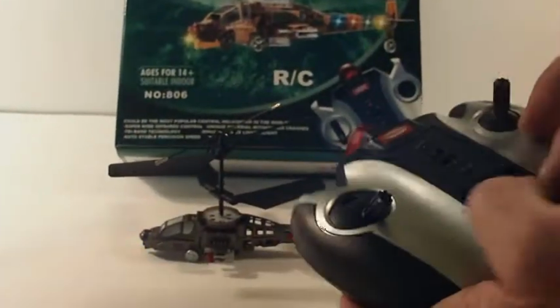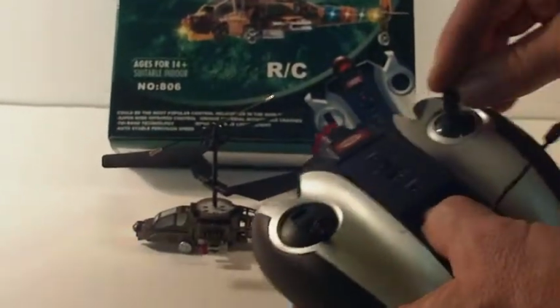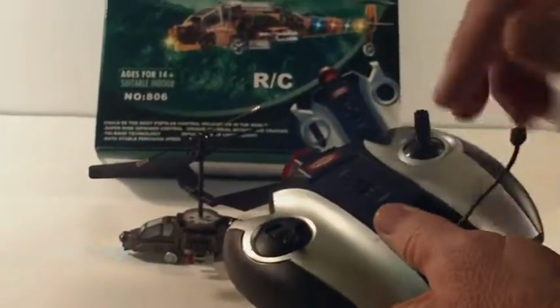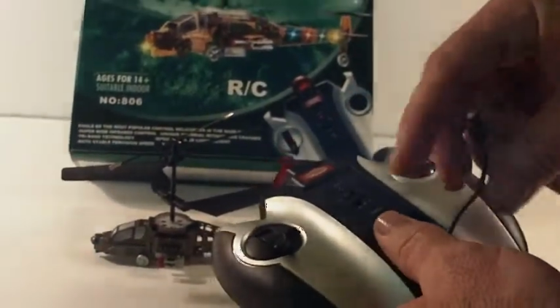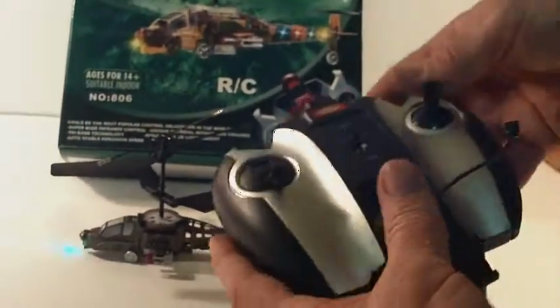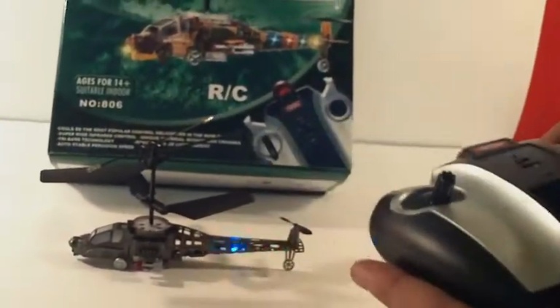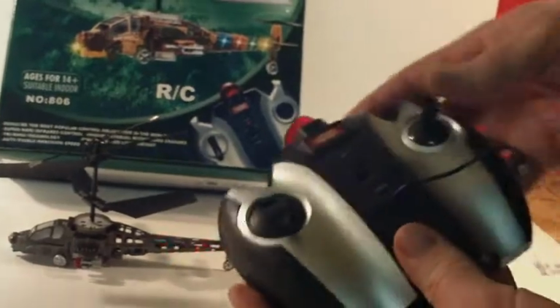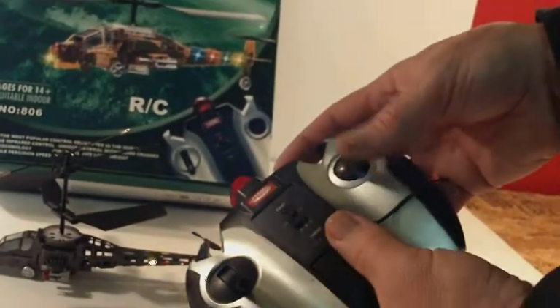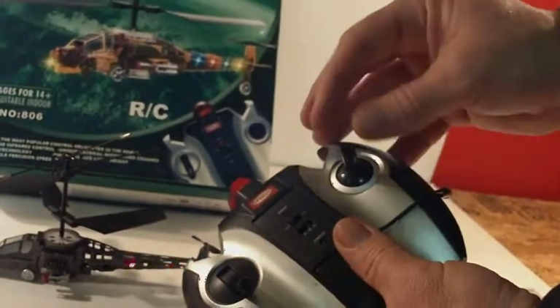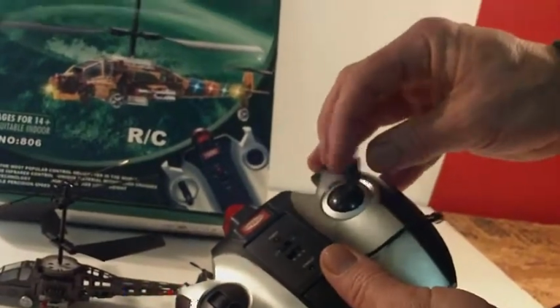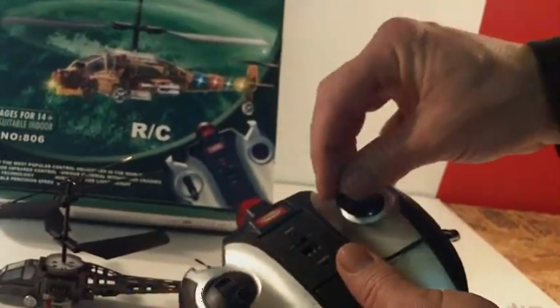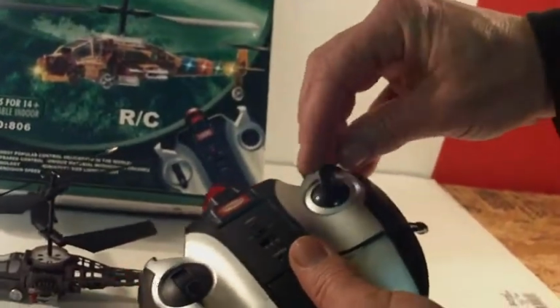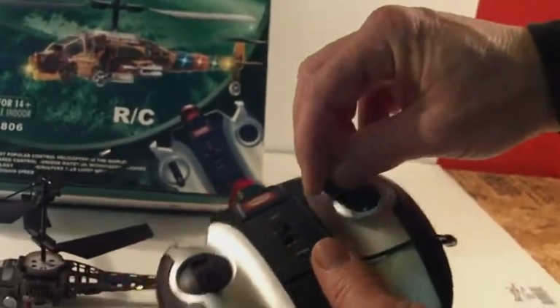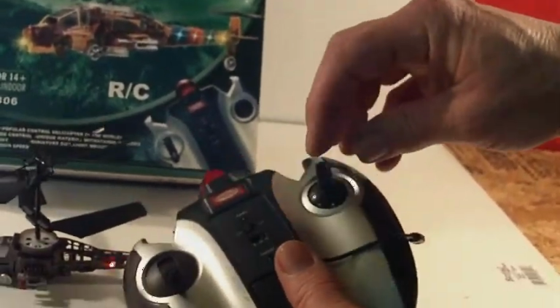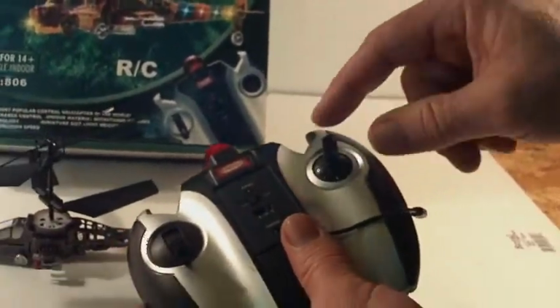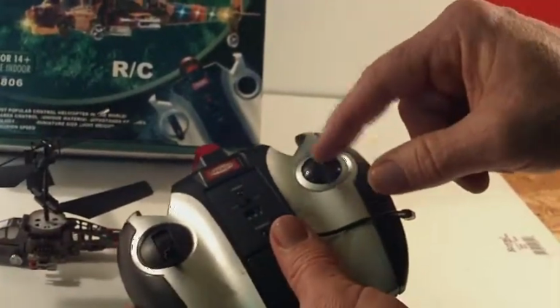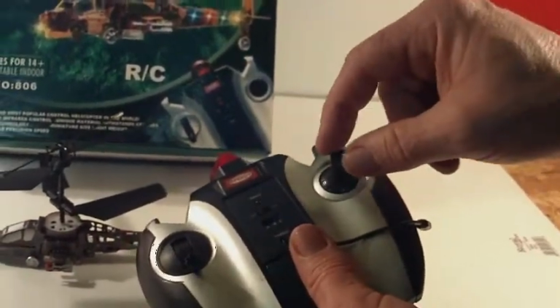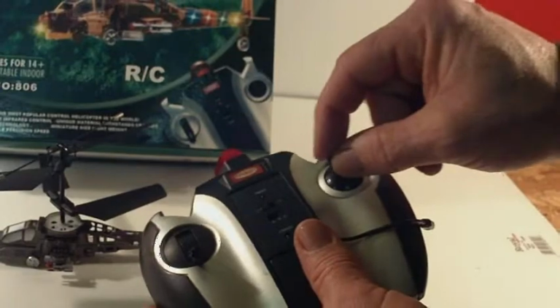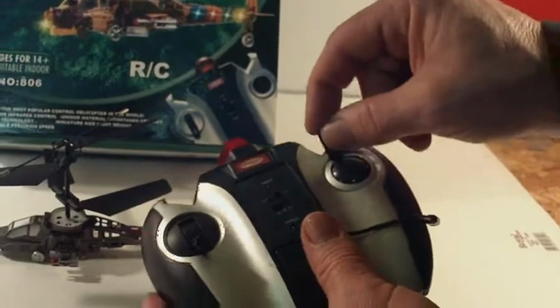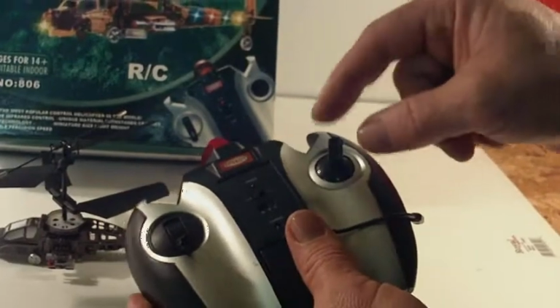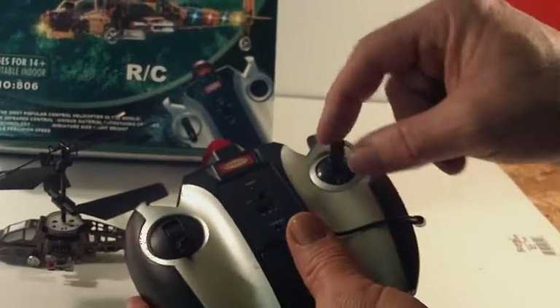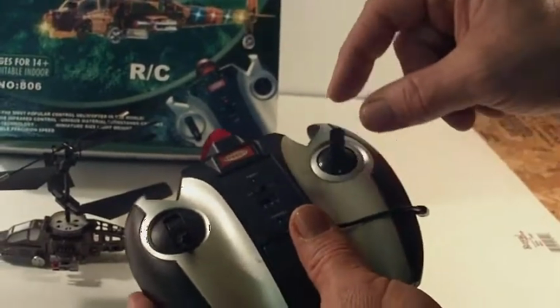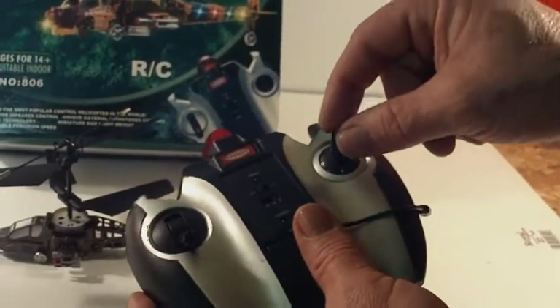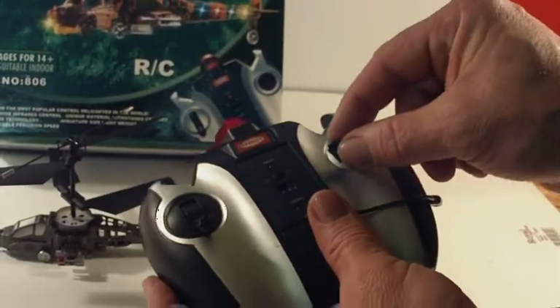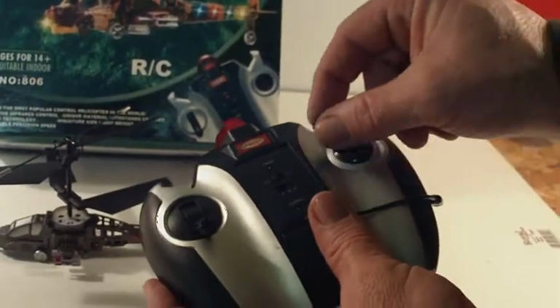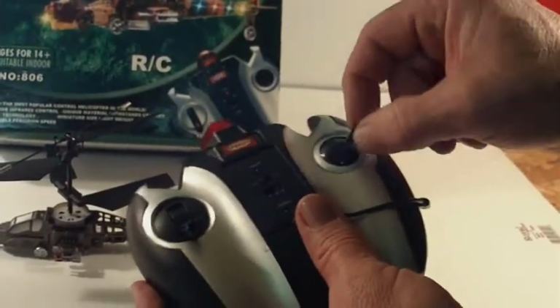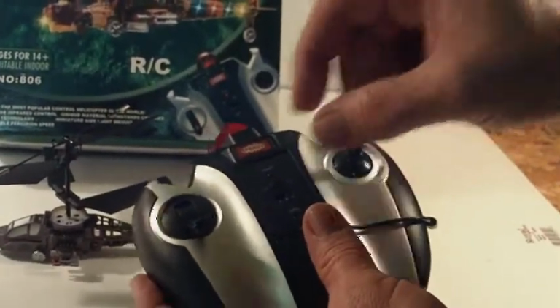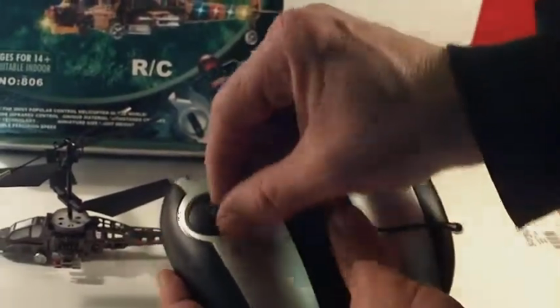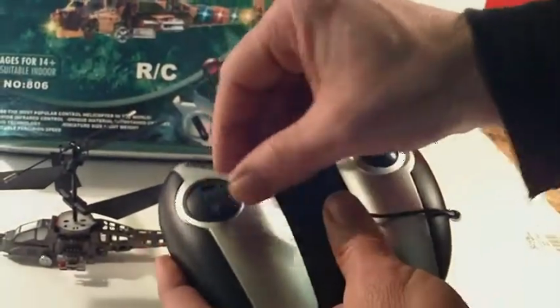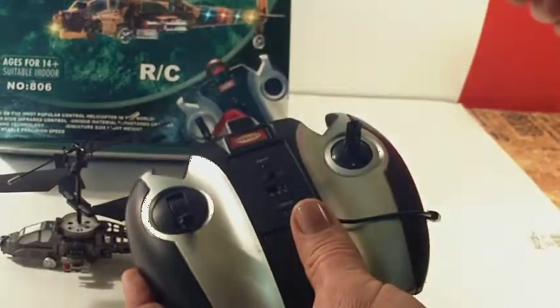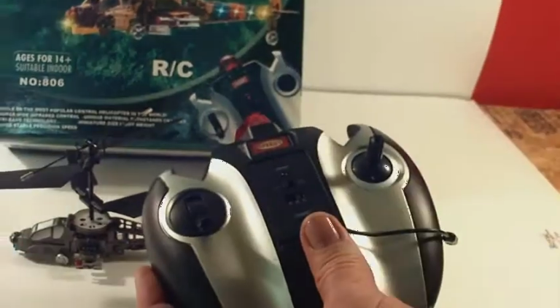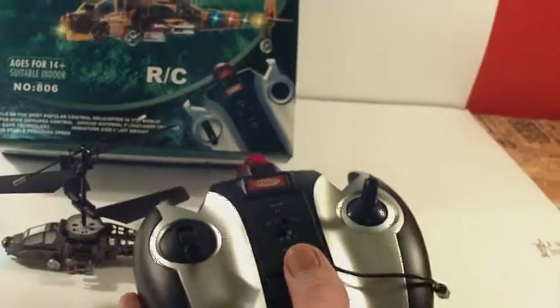It has full 360-degree control on your rudder — not just the left and right like the little cheap ones. This one here has backwards, forwards, 45-degree angles, and full function.